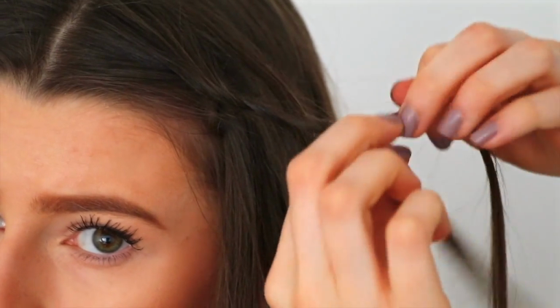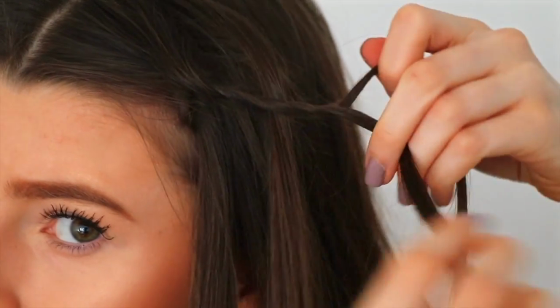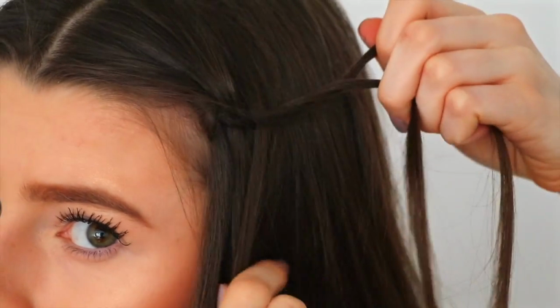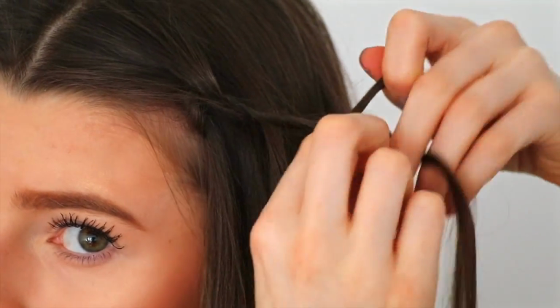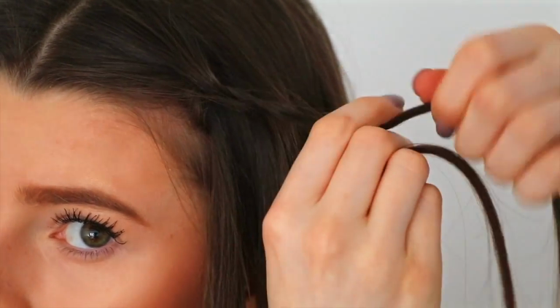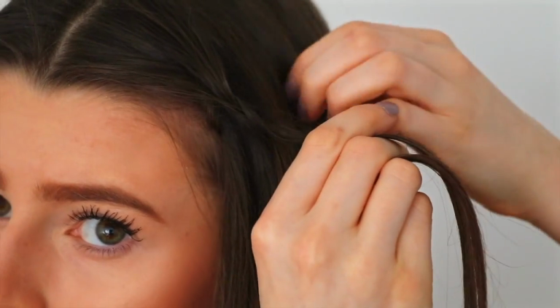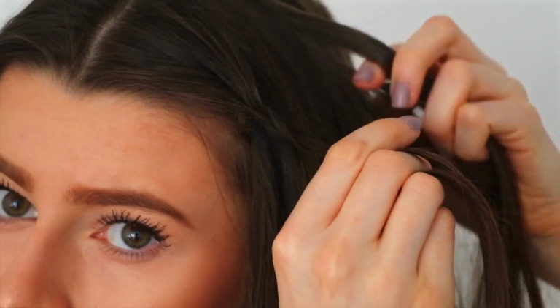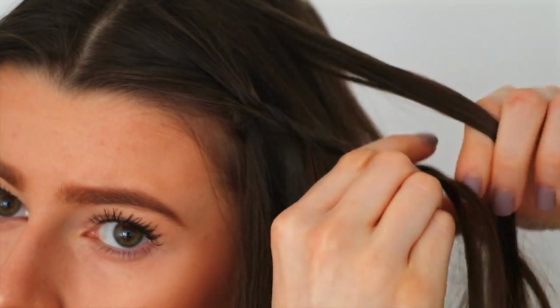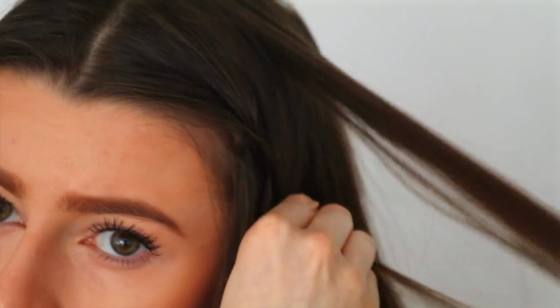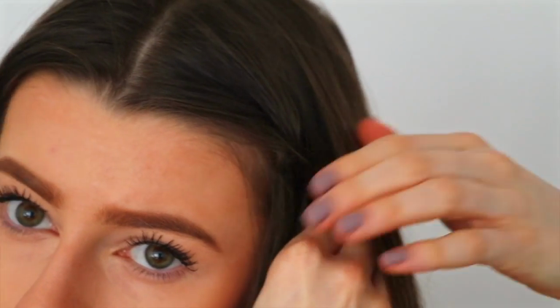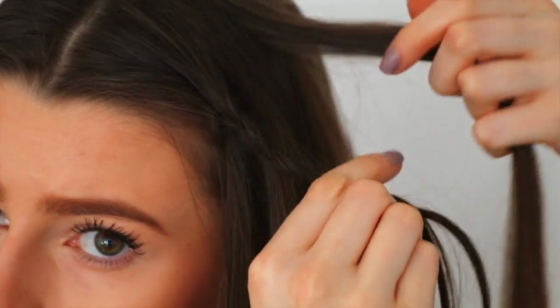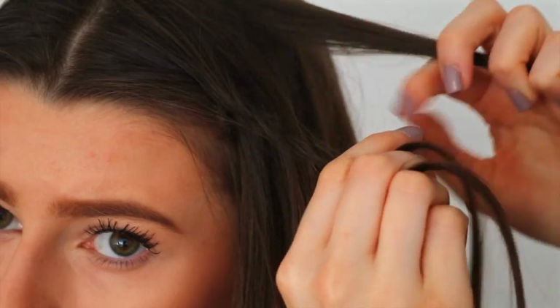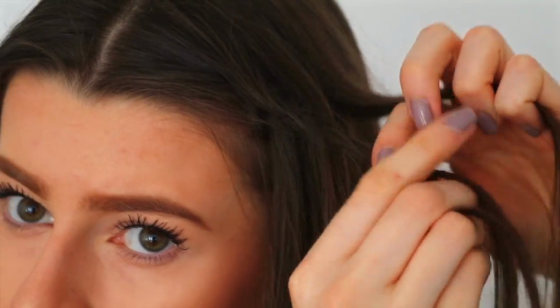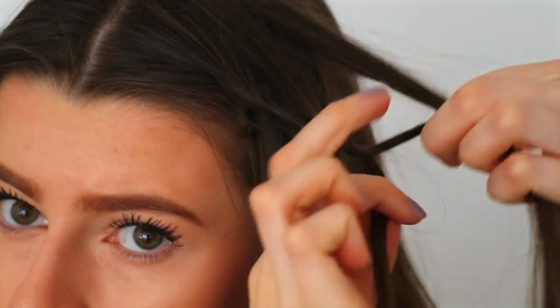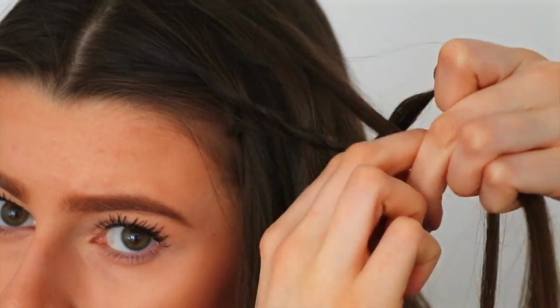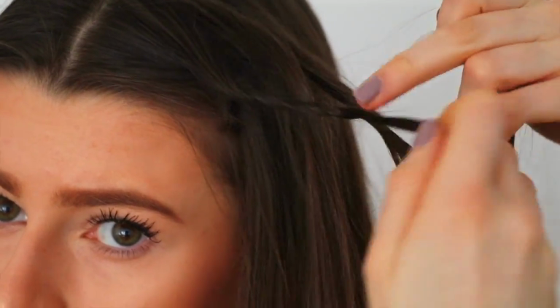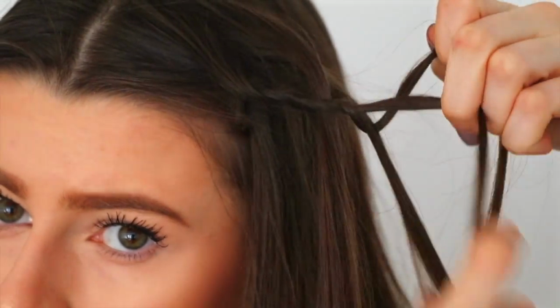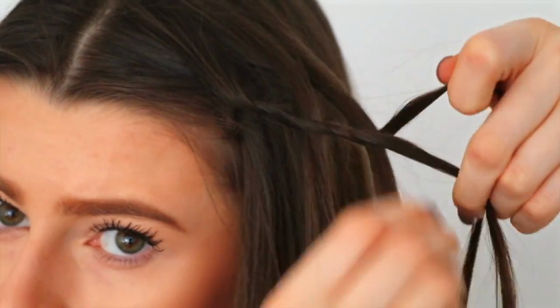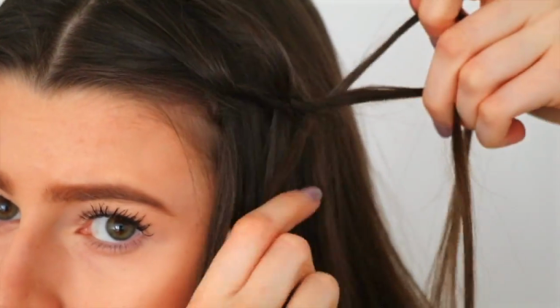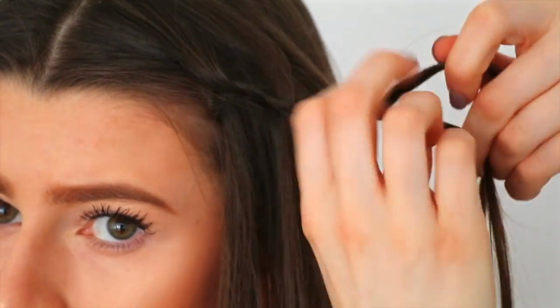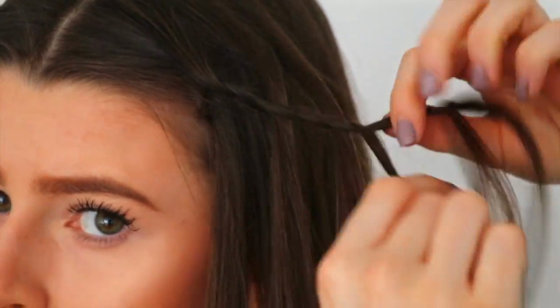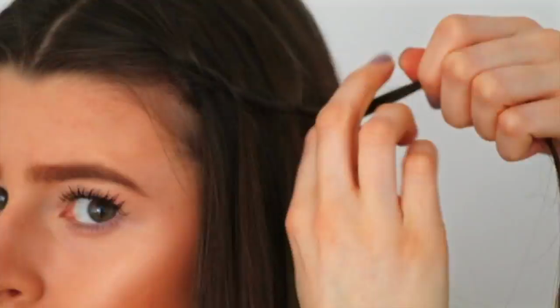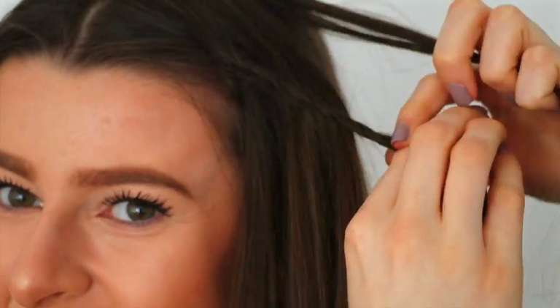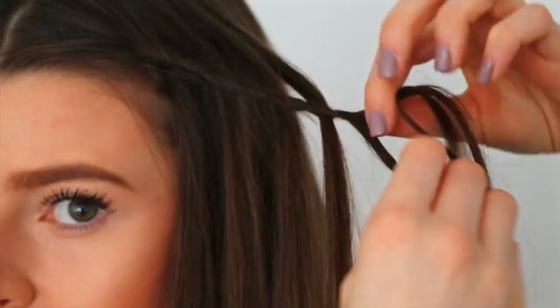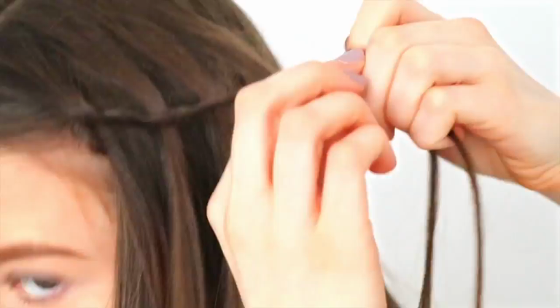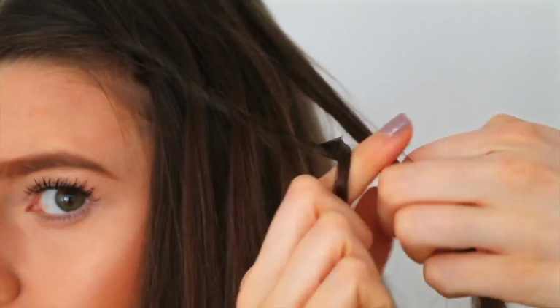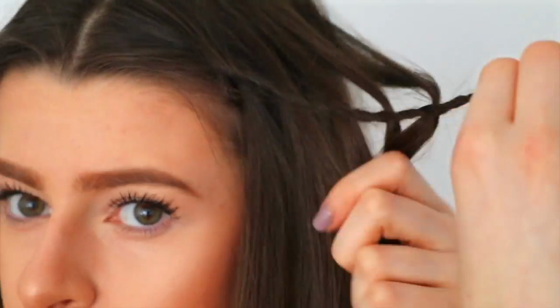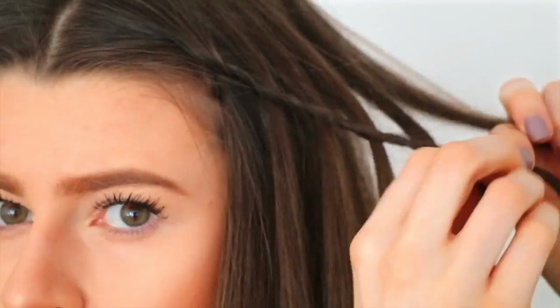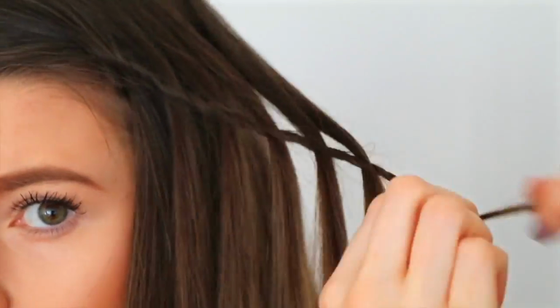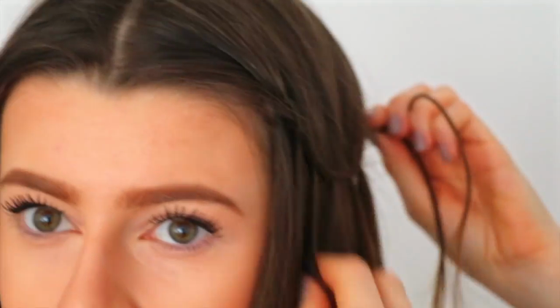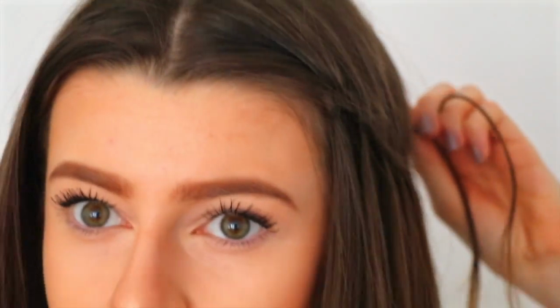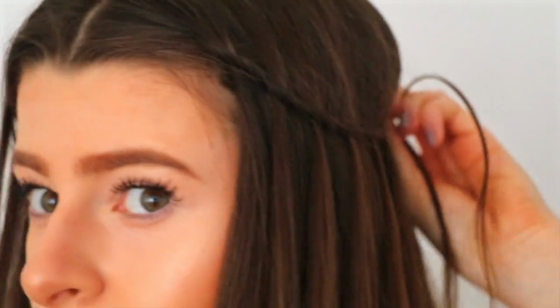I hope this kind of makes sense — if it doesn't, just google or search YouTube for how to do a waterfall braid and it will come up. I'm doing that the whole way to the back of my head on both sides and then clipping them together at the back.